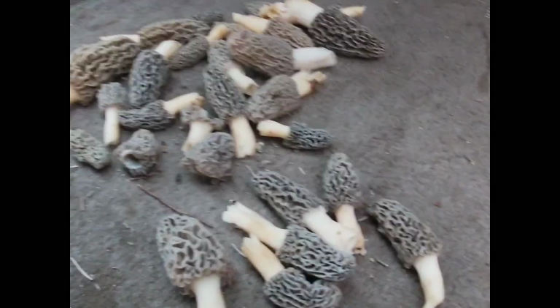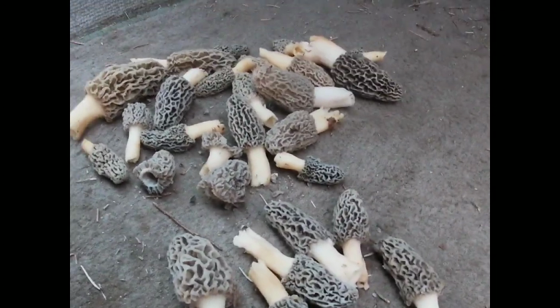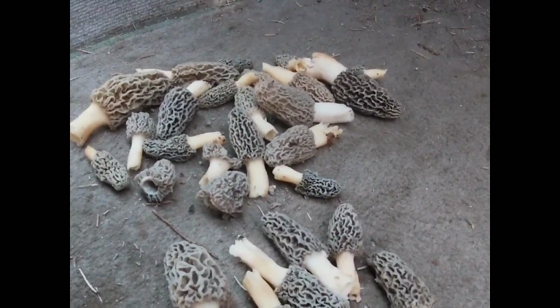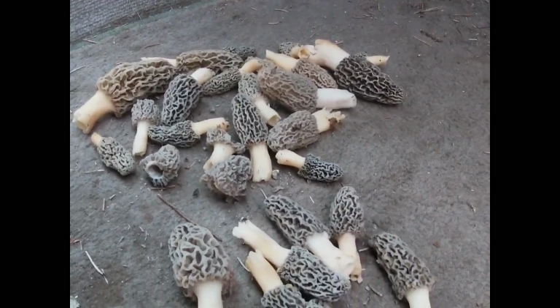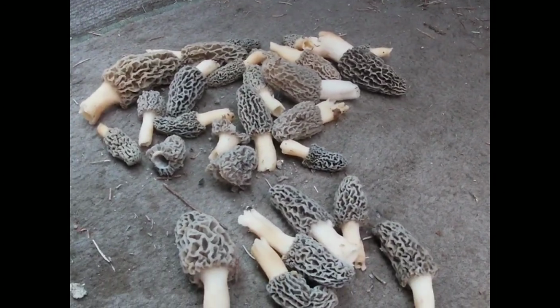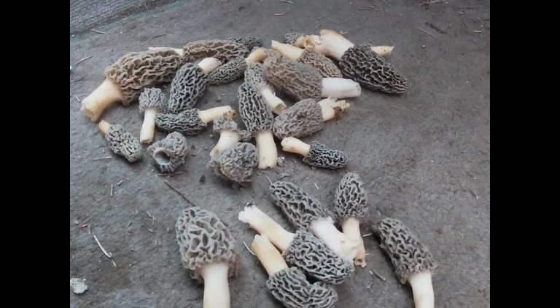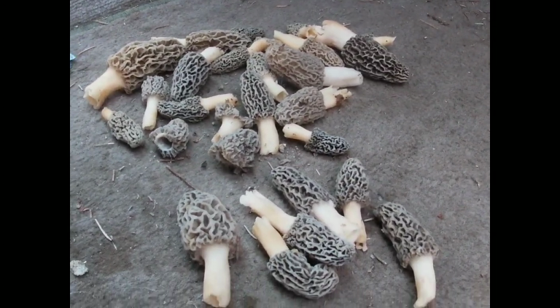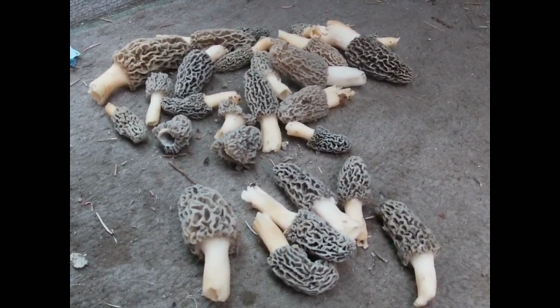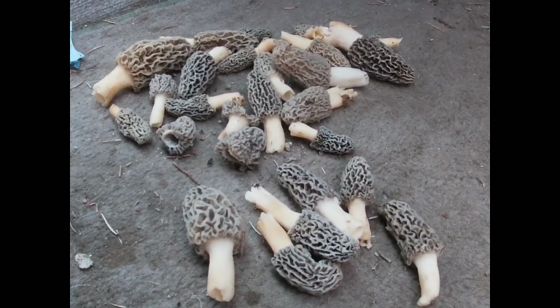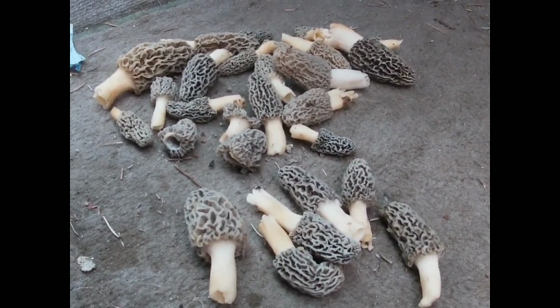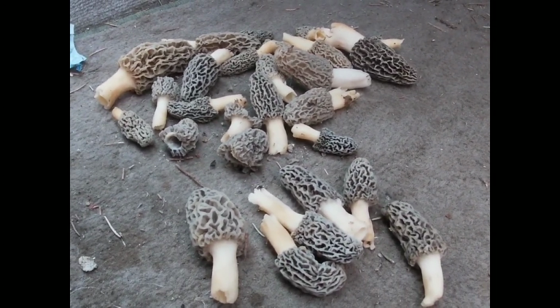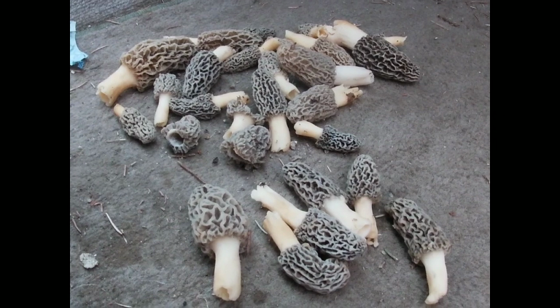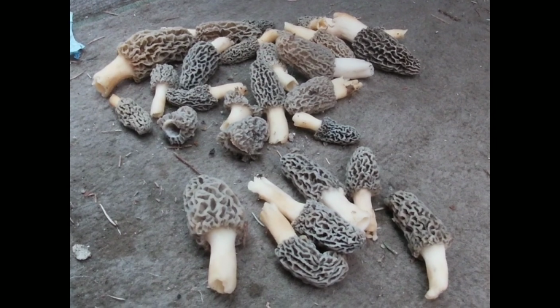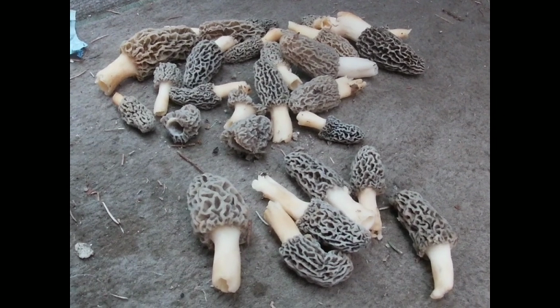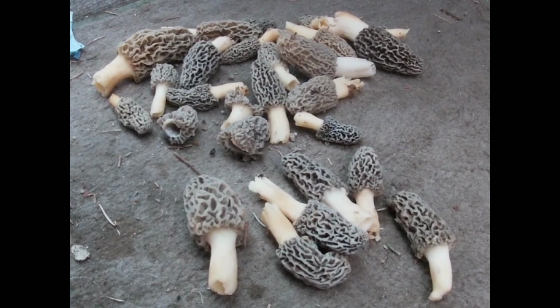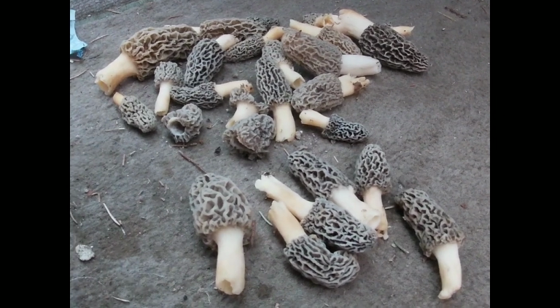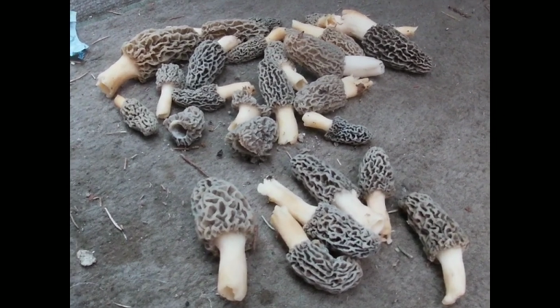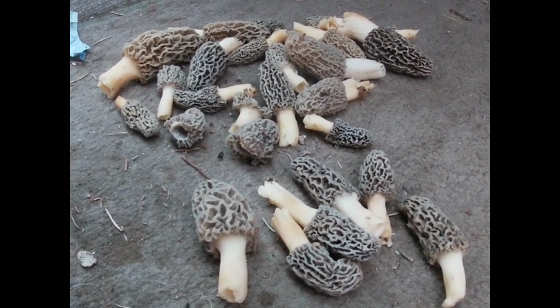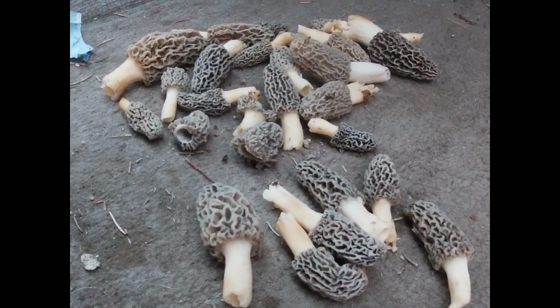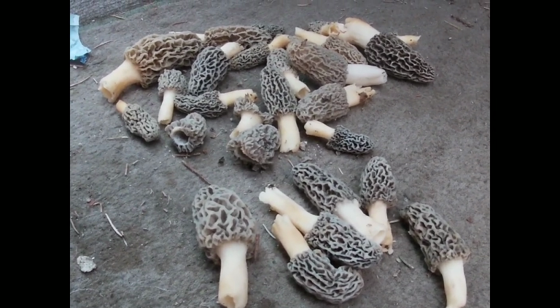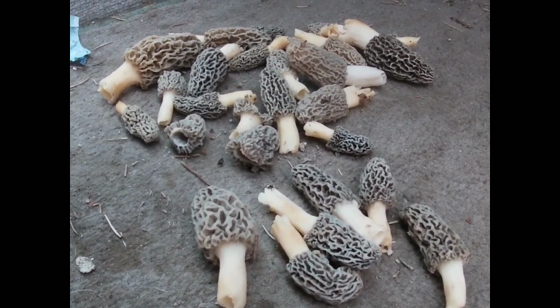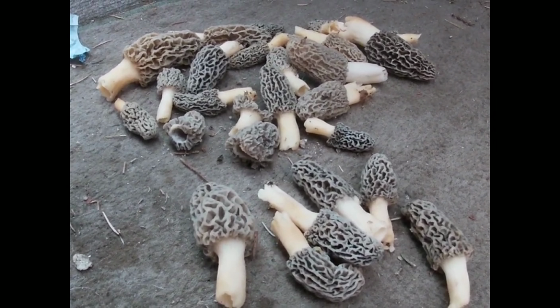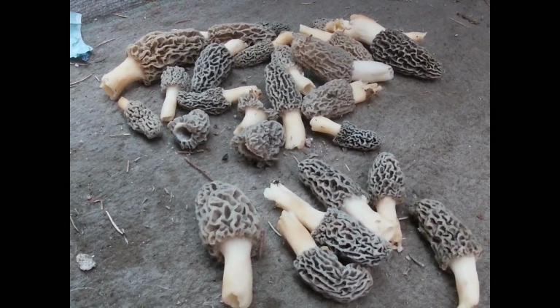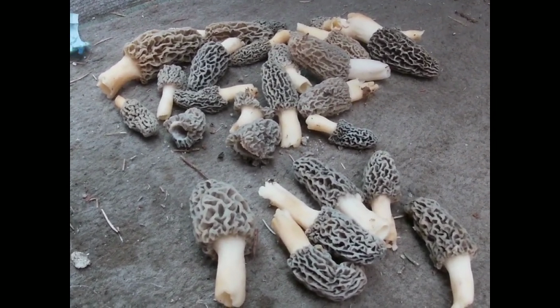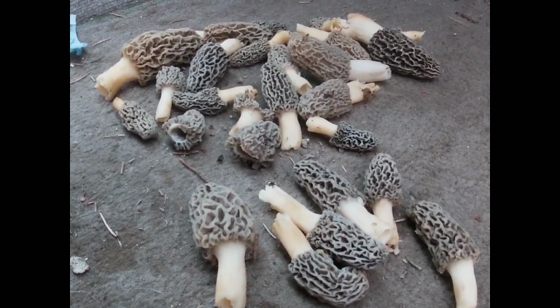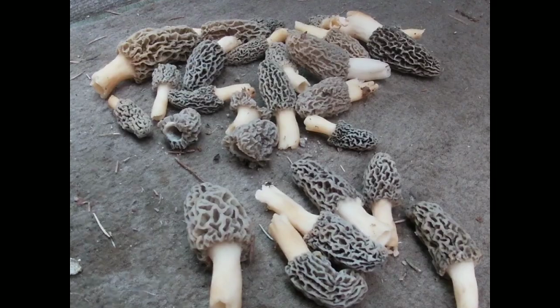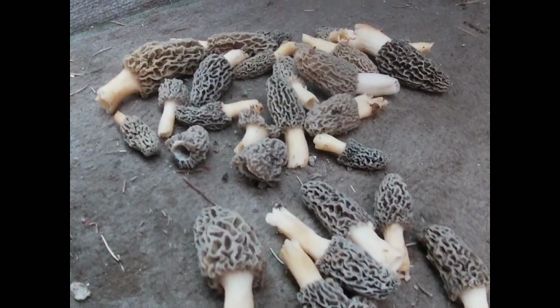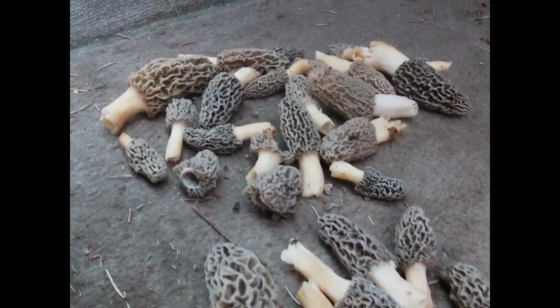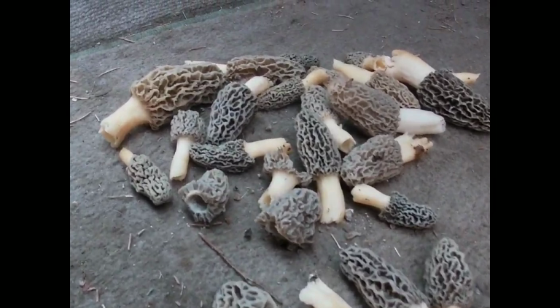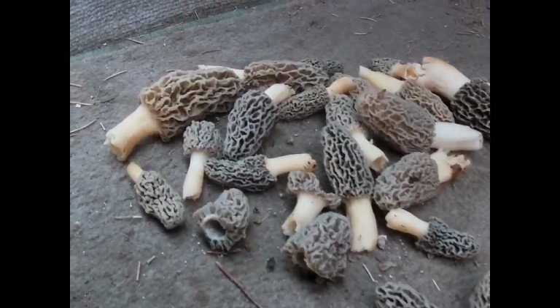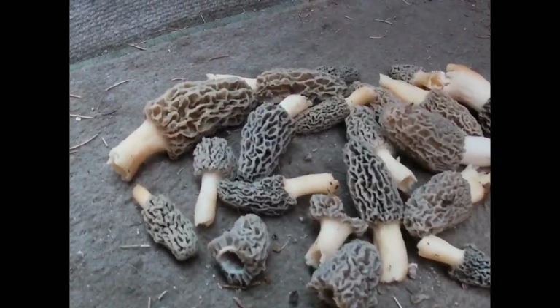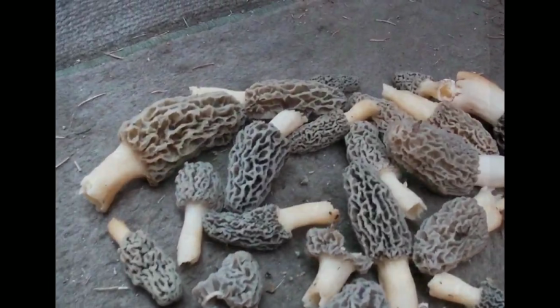All right, our first little haul. Stopping to get some coffee on our way to our spot — just hit some public land down south-ish. All right guys, see you at the next stop, here we go.